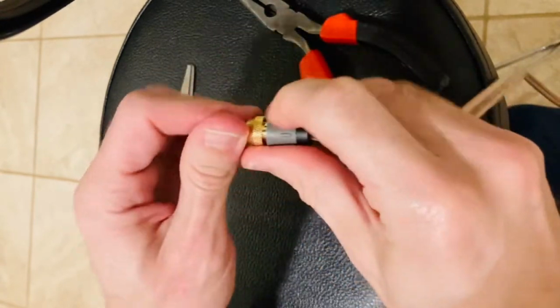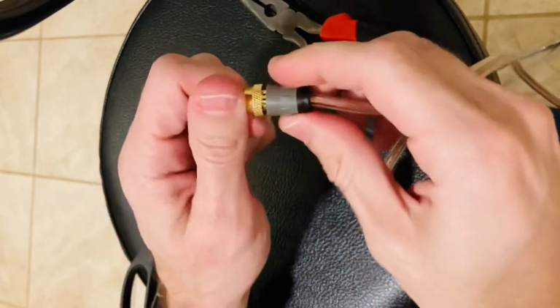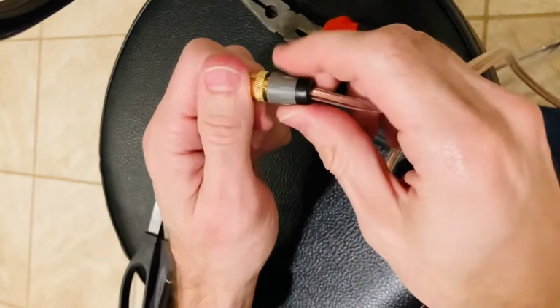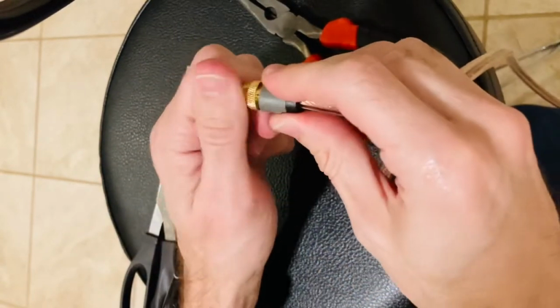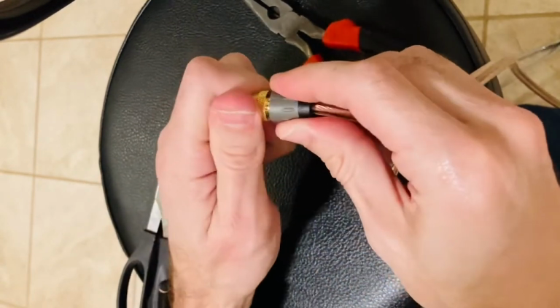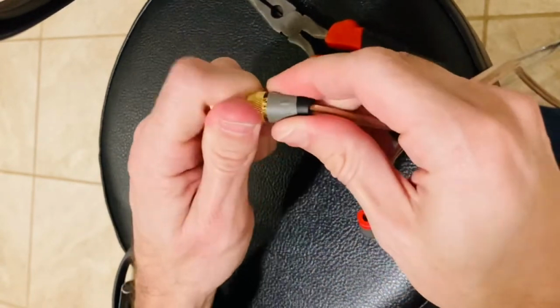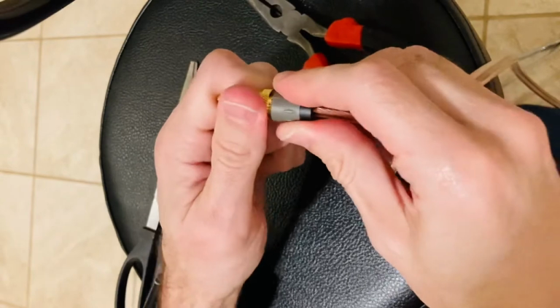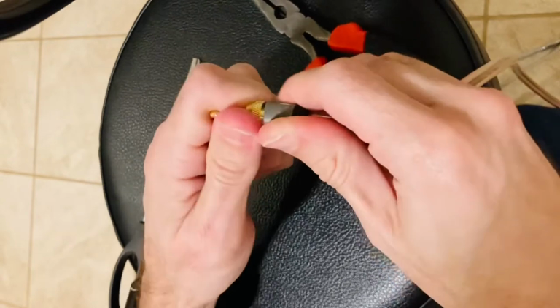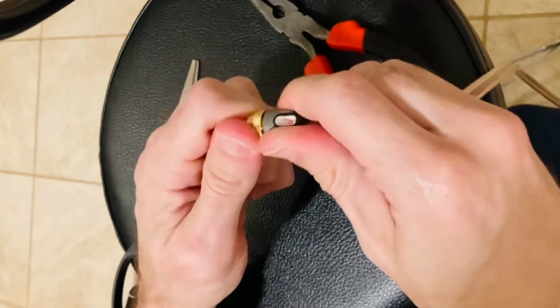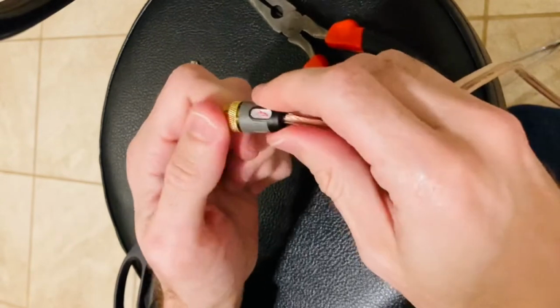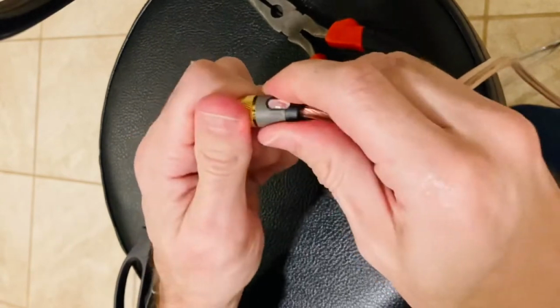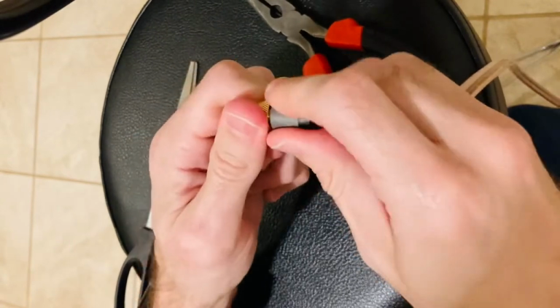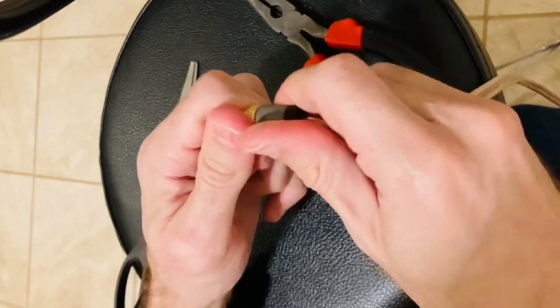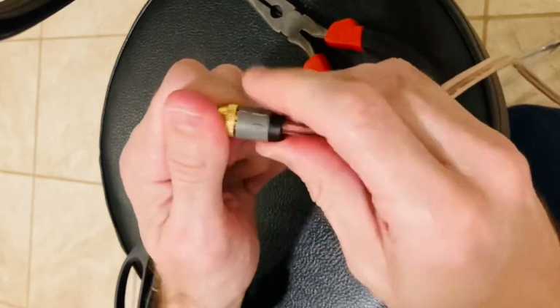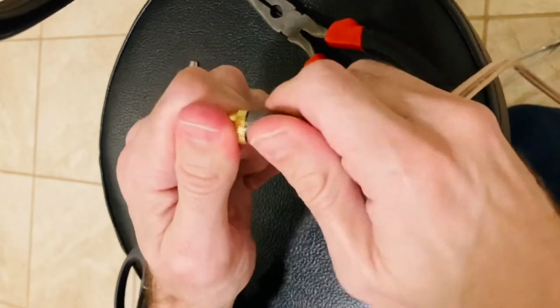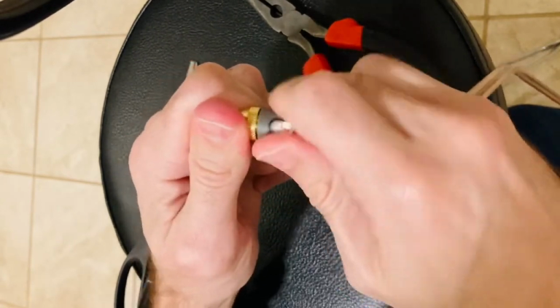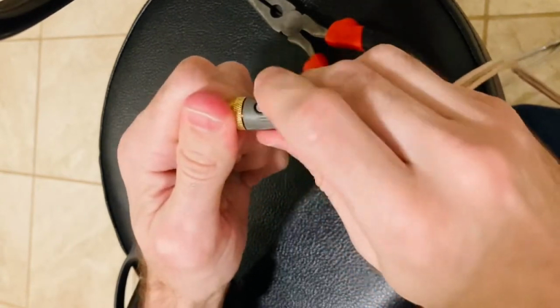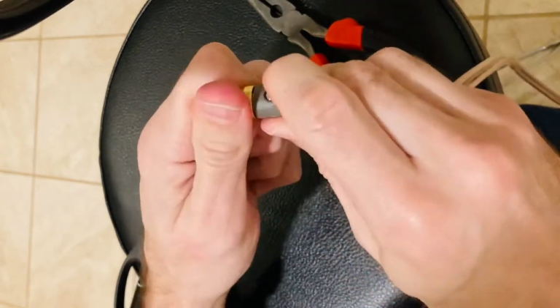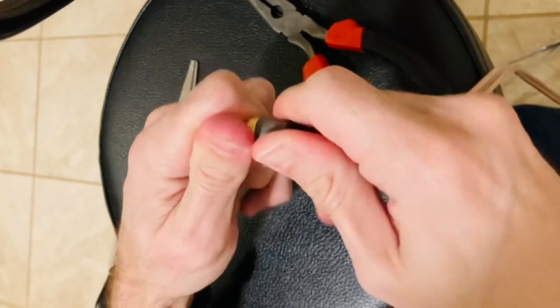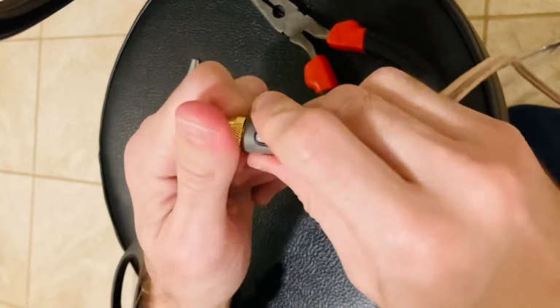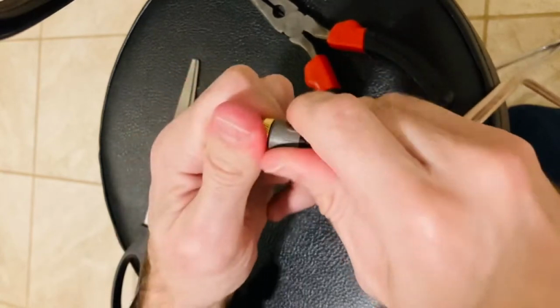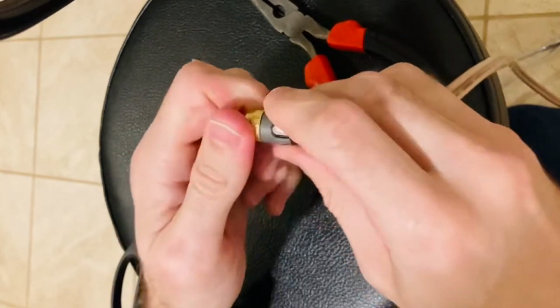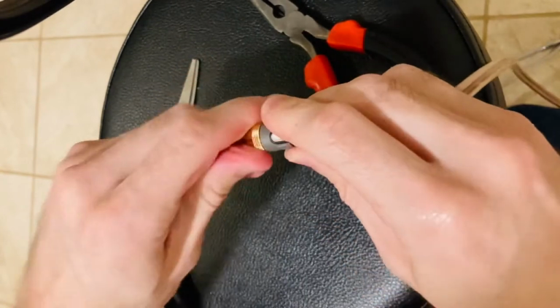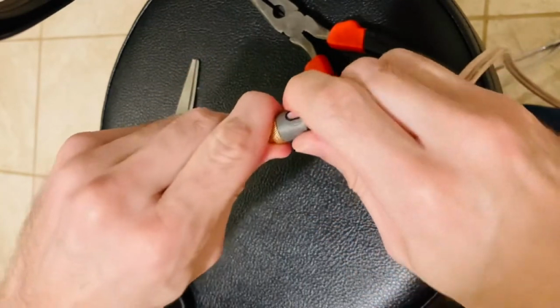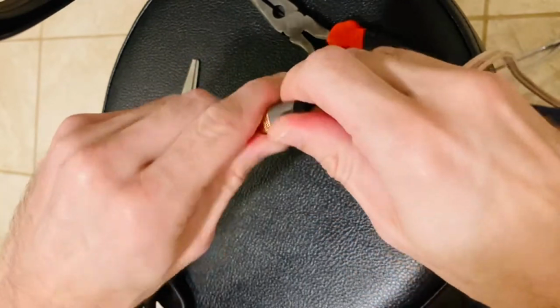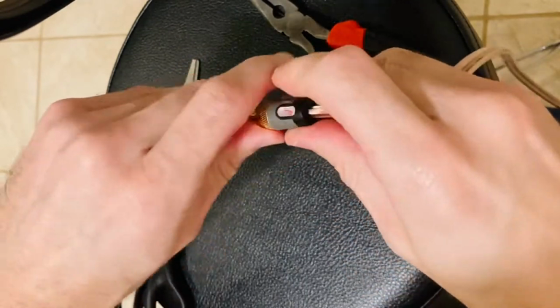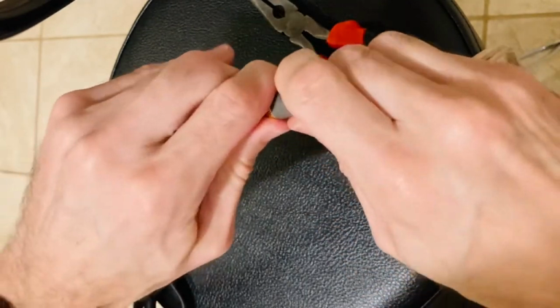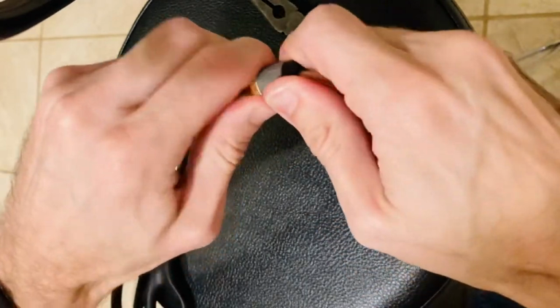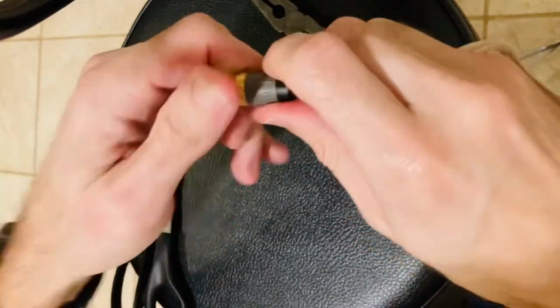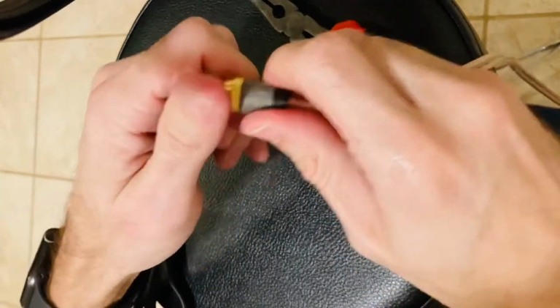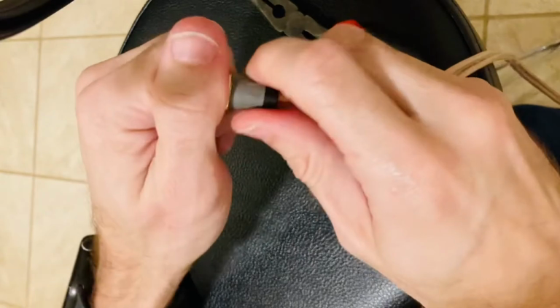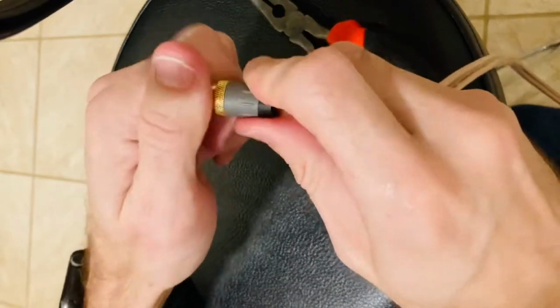If you use the clear collars on 16 gauge wire it's not going to let you screw it all the way, so I wouldn't use those. I would use the black ones if you're using 16 gauge wire.